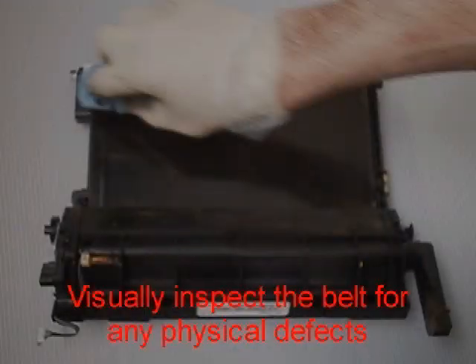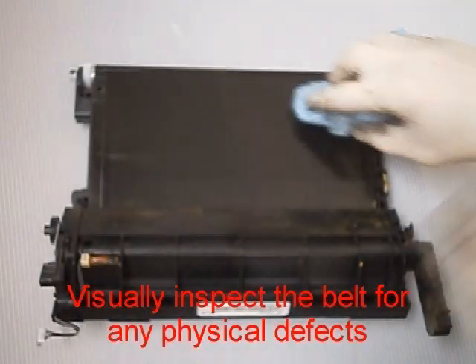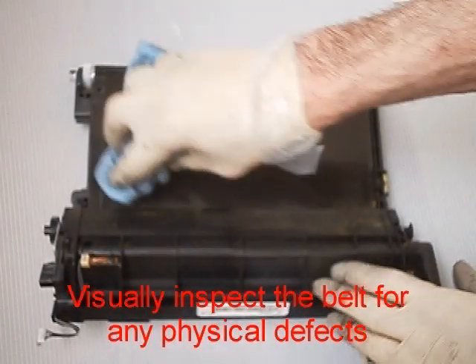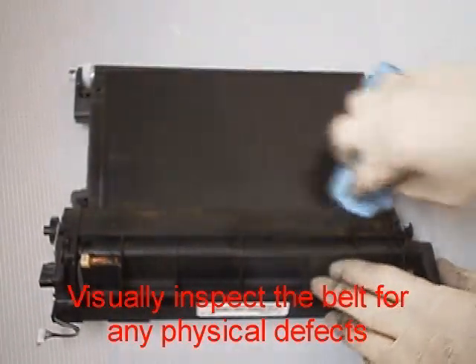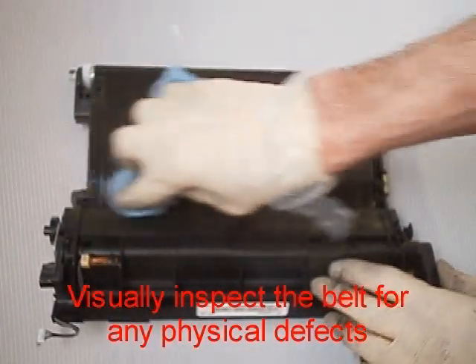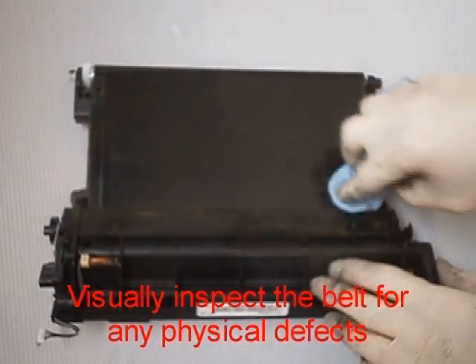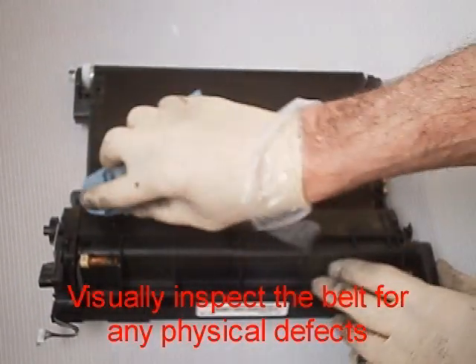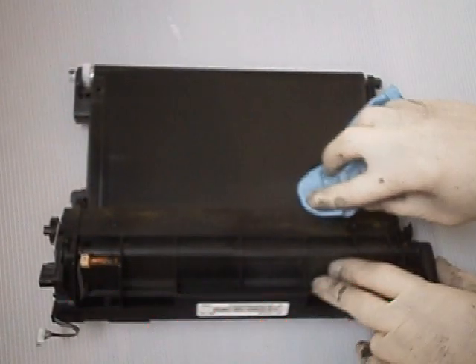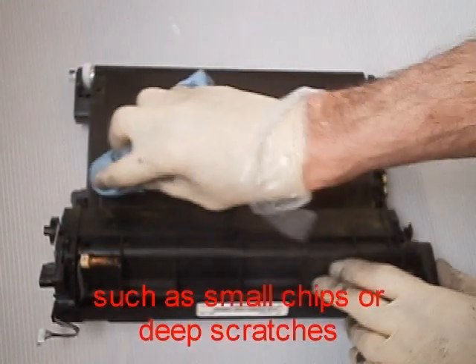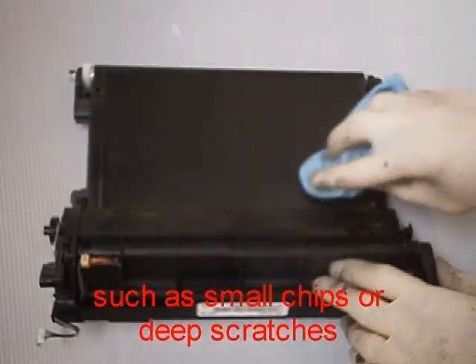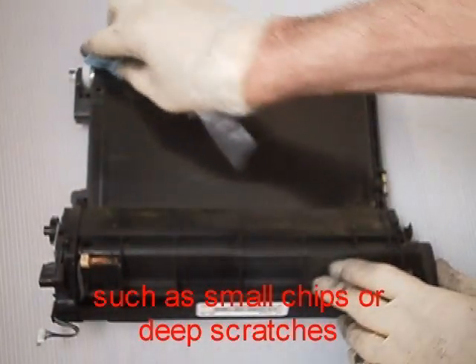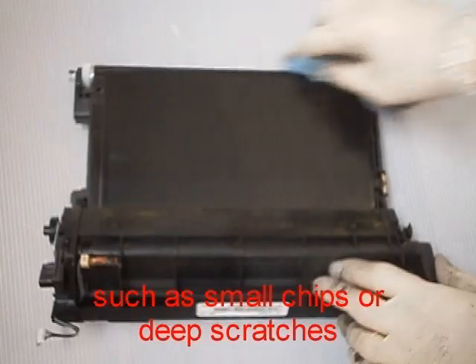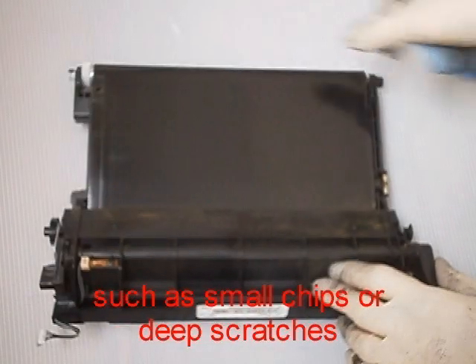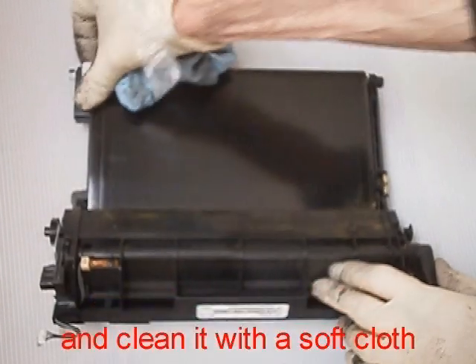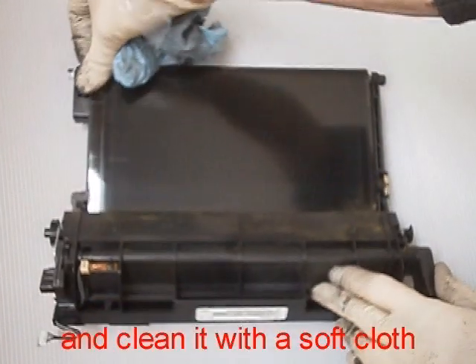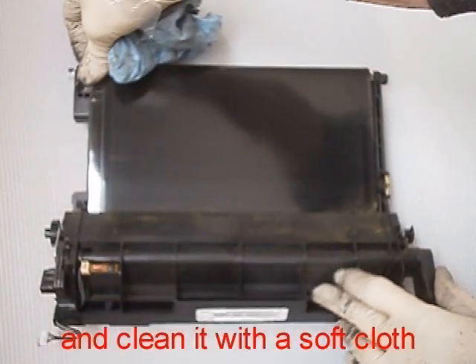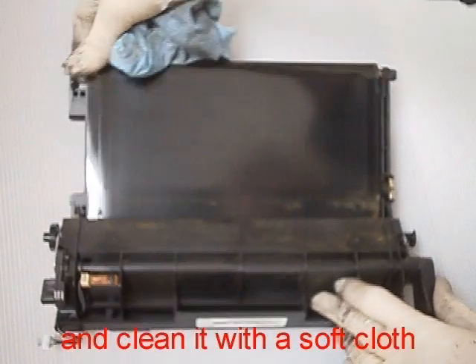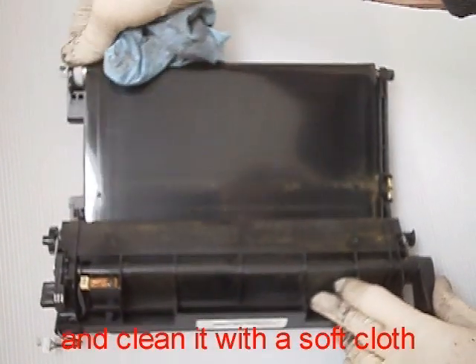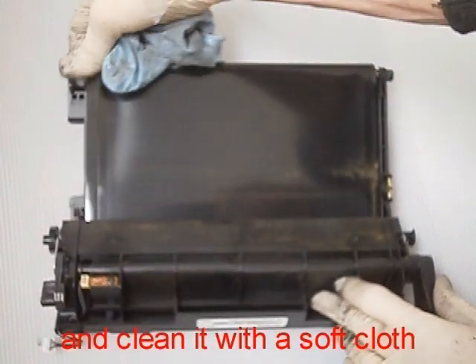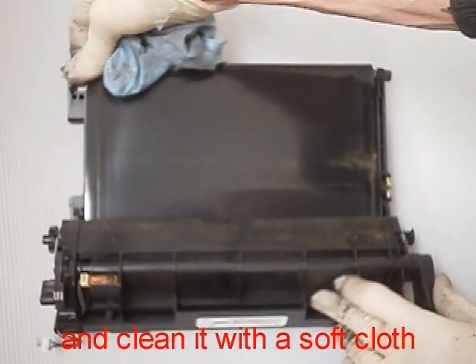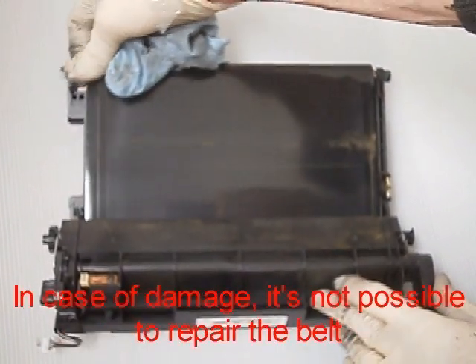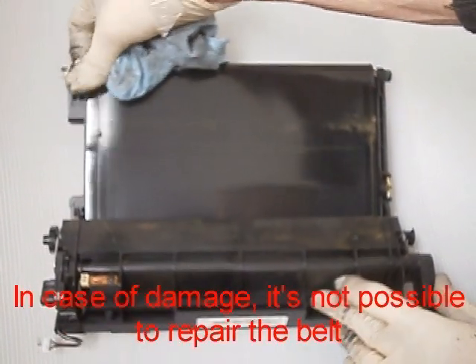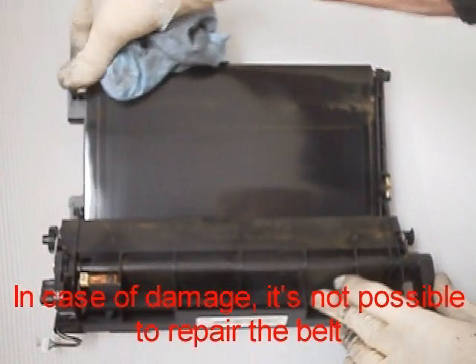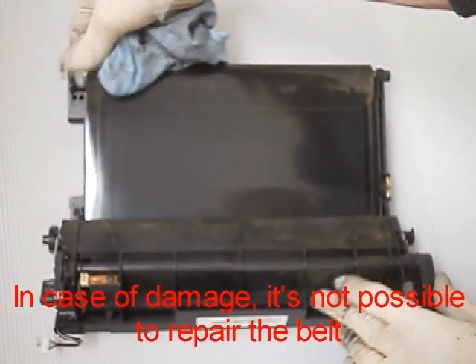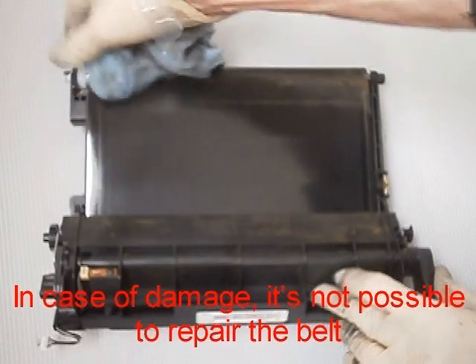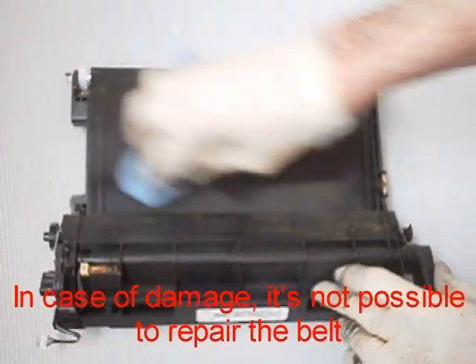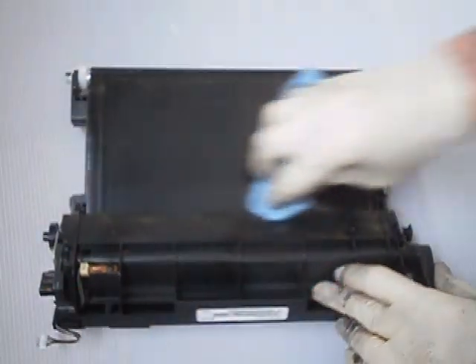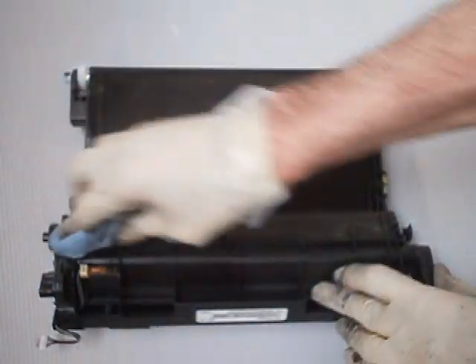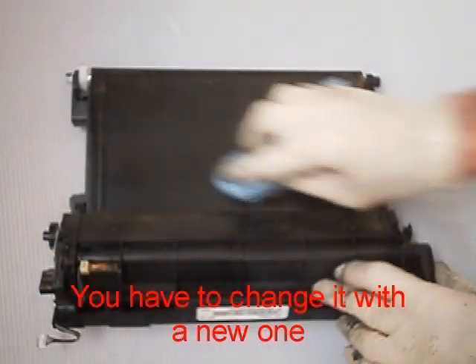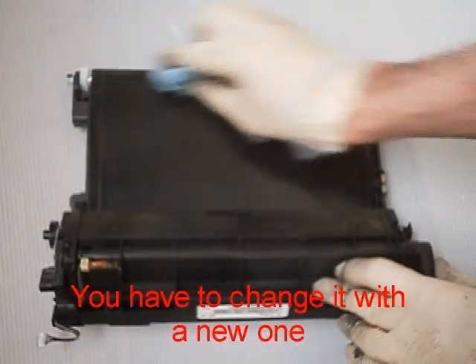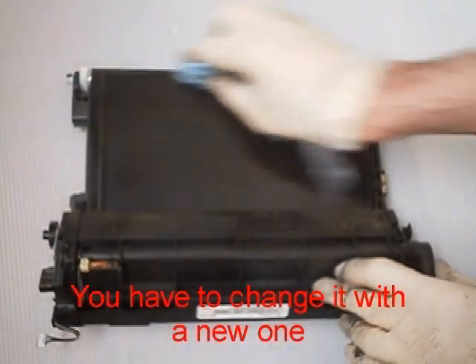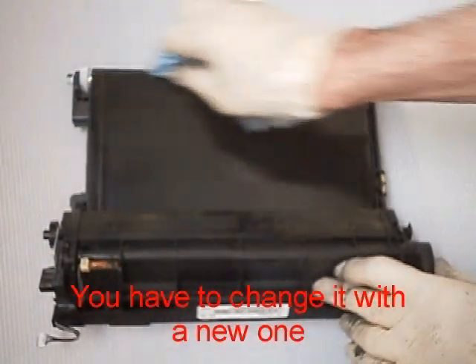Visually inspect the belt for any physical defects, such as small chips or deep scratches, and clean it with a soft cloth. In case of damage, it's not possible to repair the belt — you have to change it with a new one.